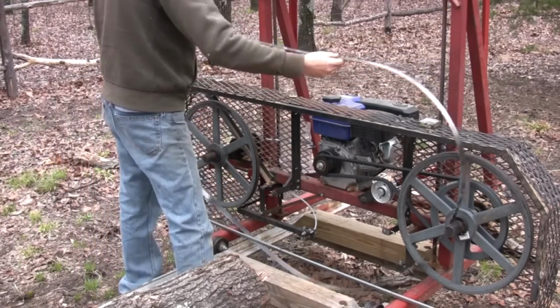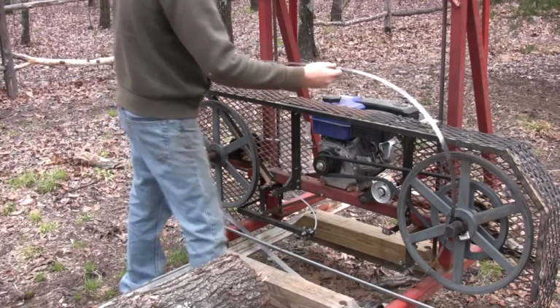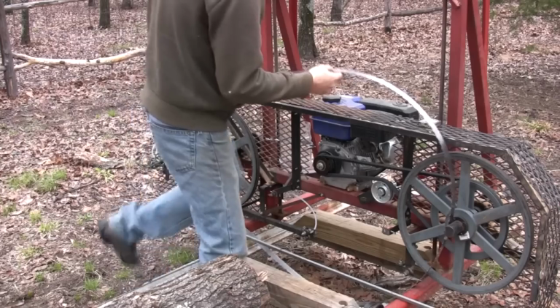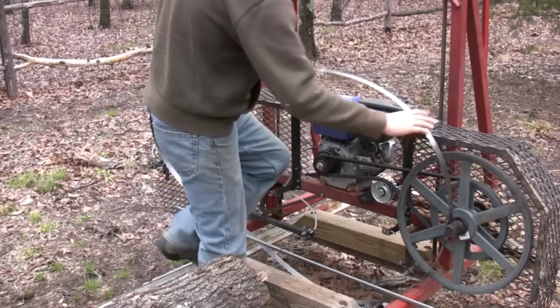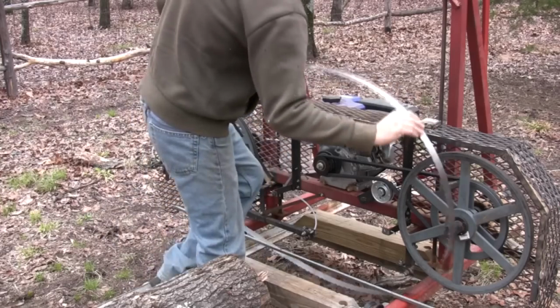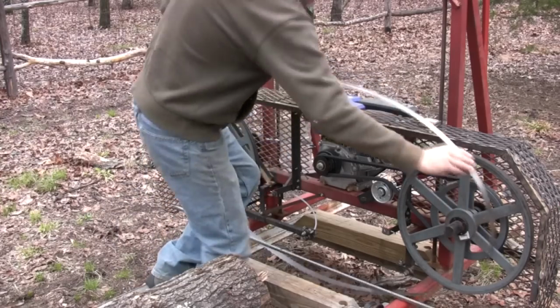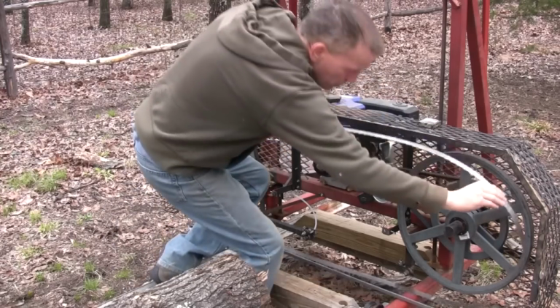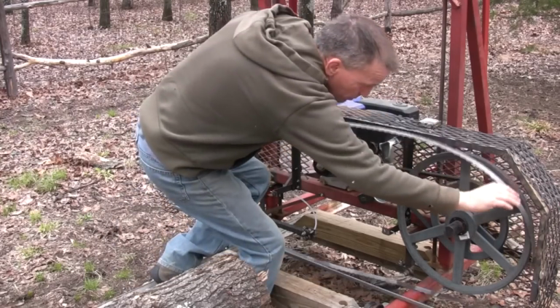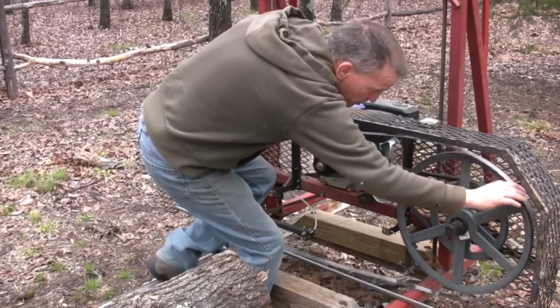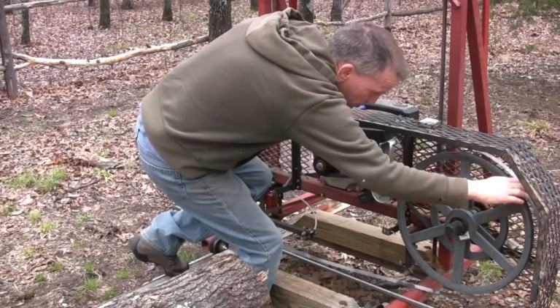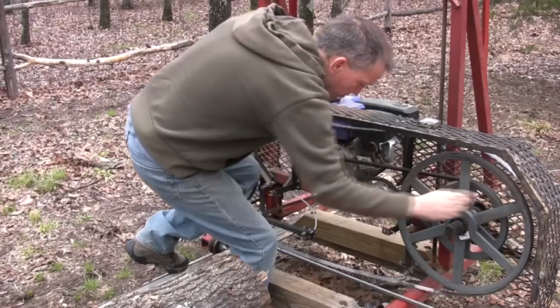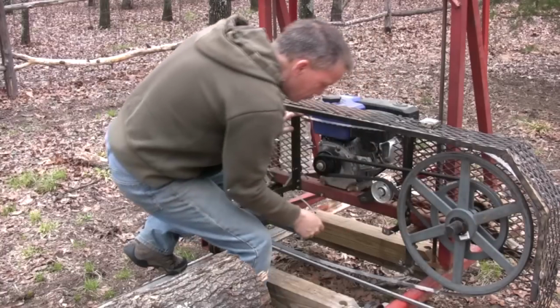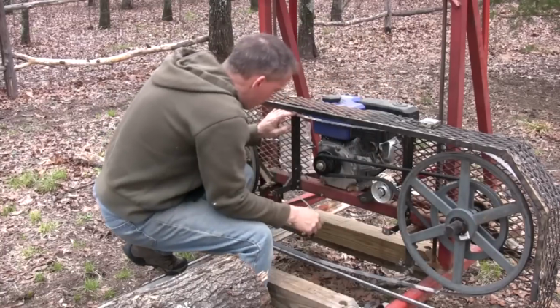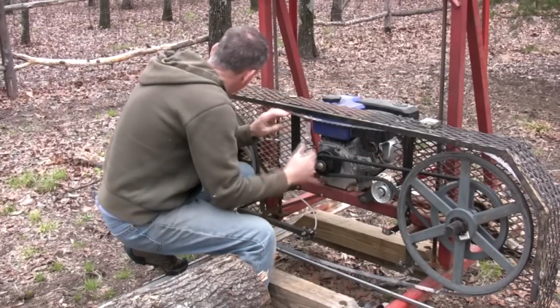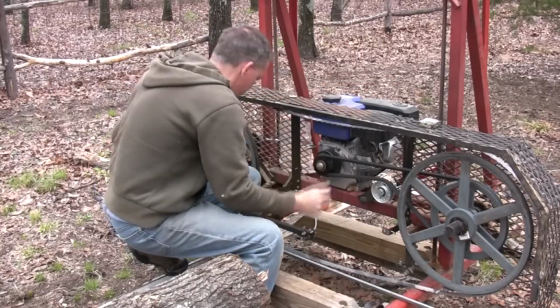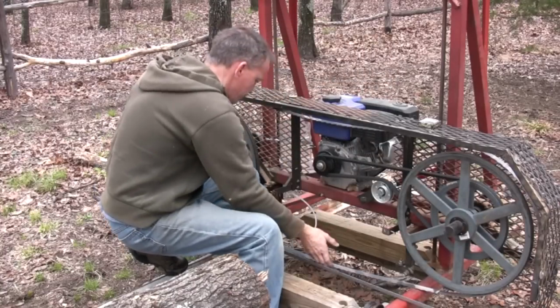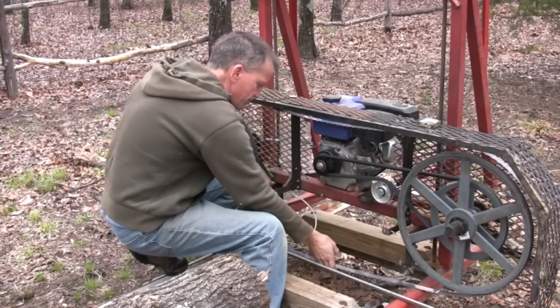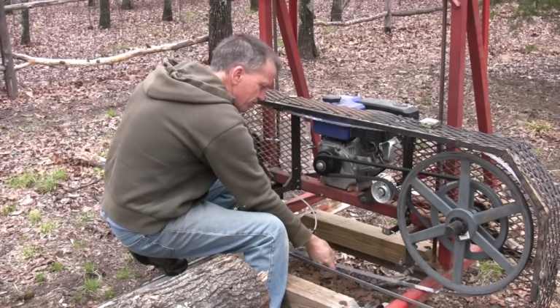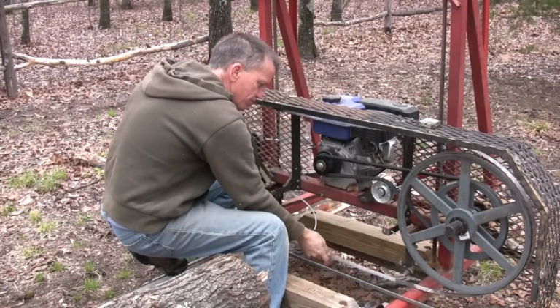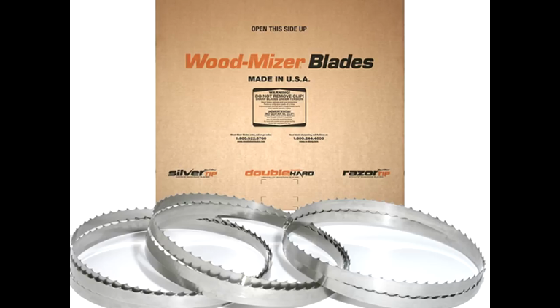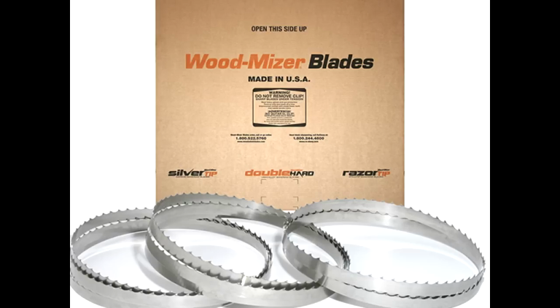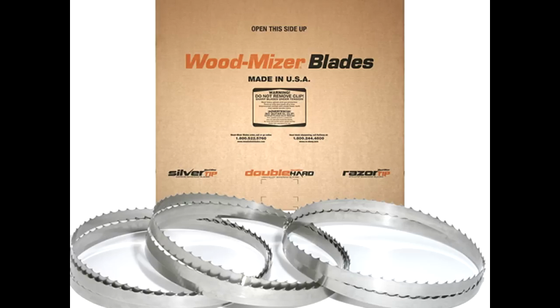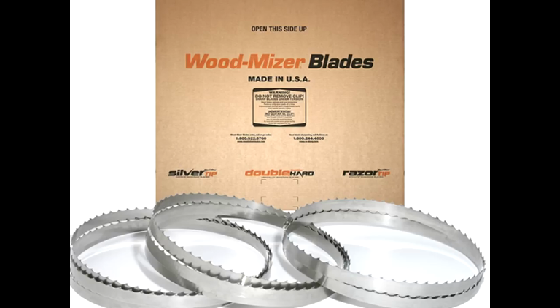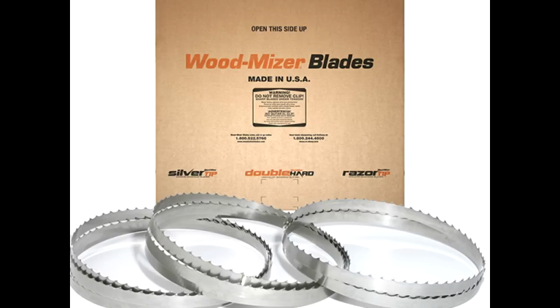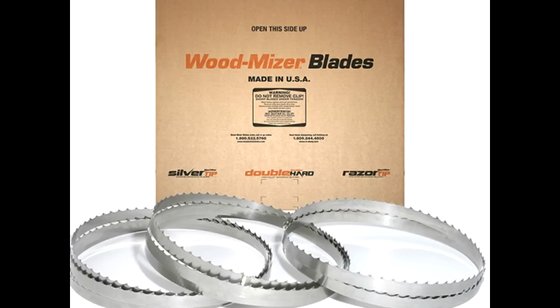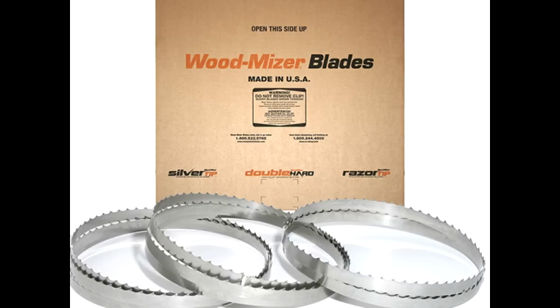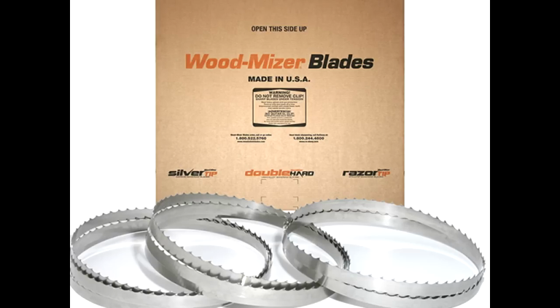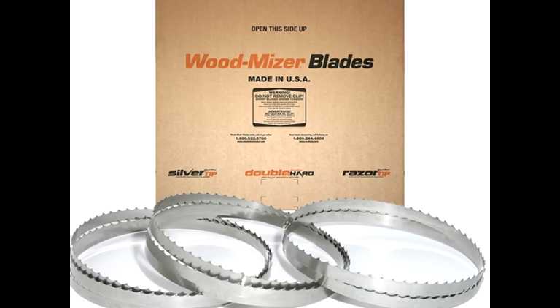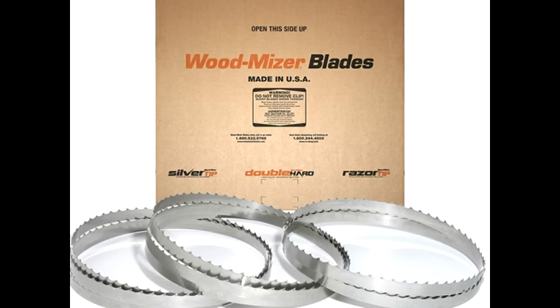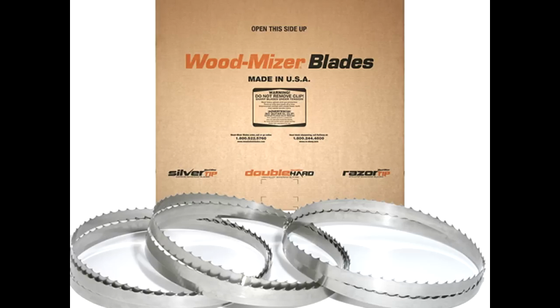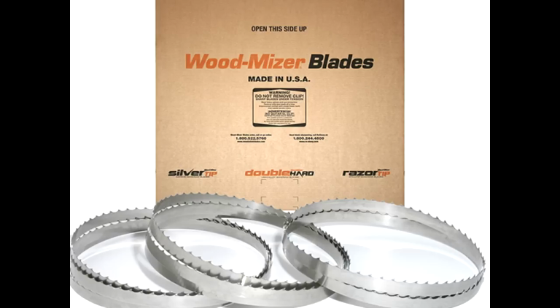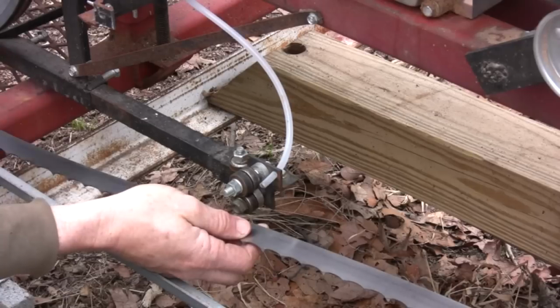I get my blades at Wood Mizer — they custom make them. This one's 10 feet long. I'm pretty happy with their product and it's not too expensive. They have a resharpening service as well, but I wouldn't recommend that as much.